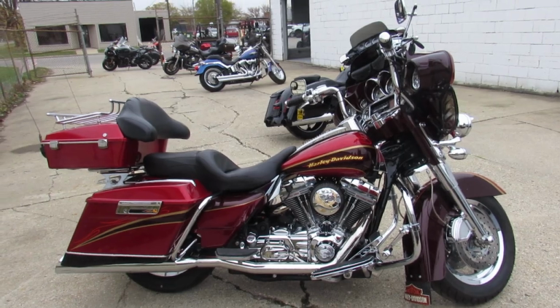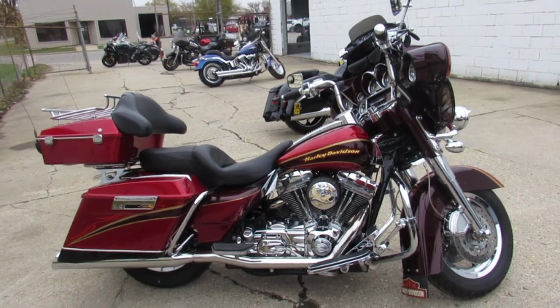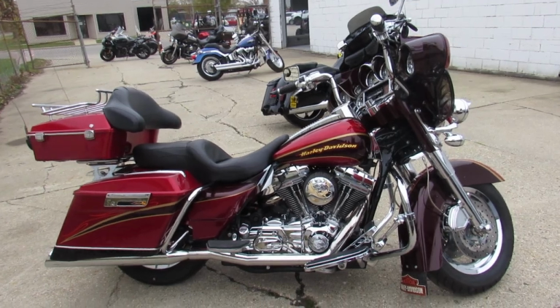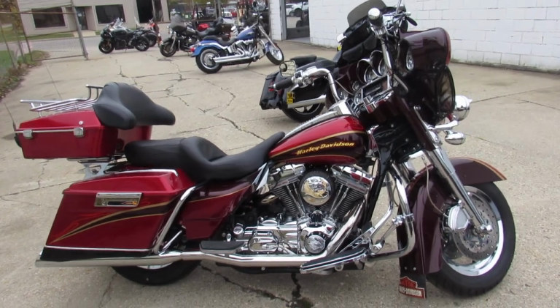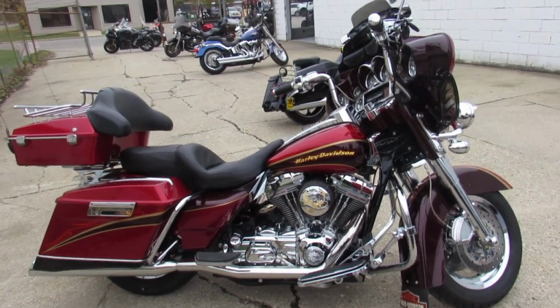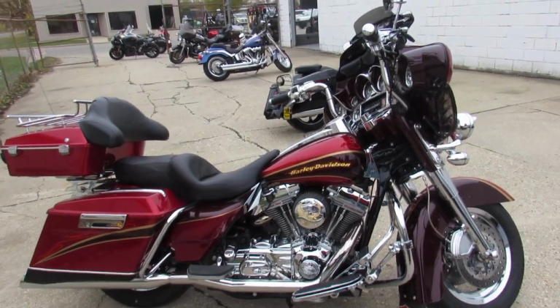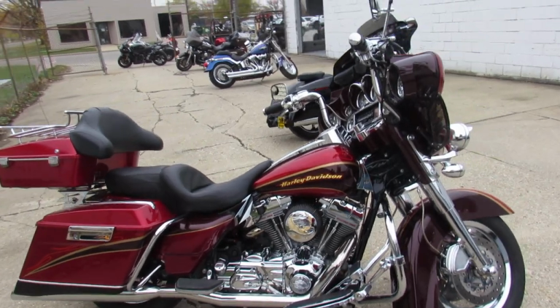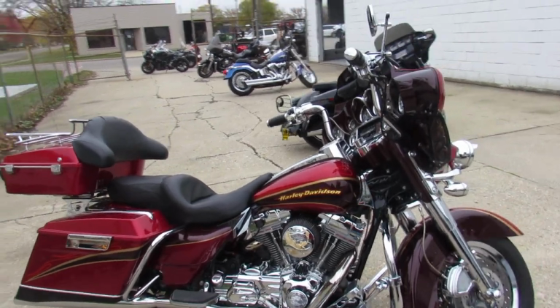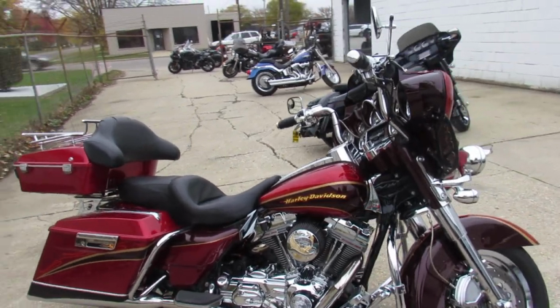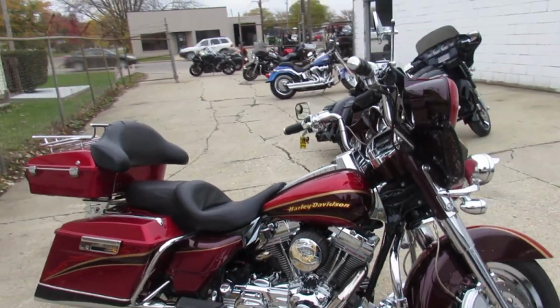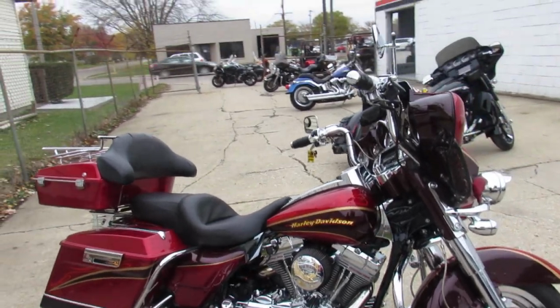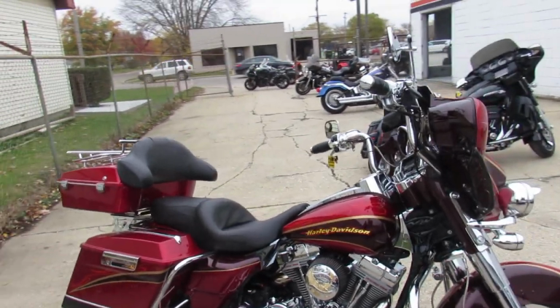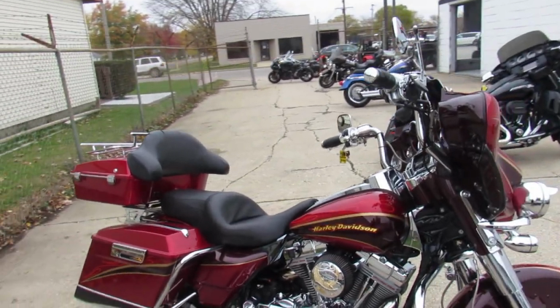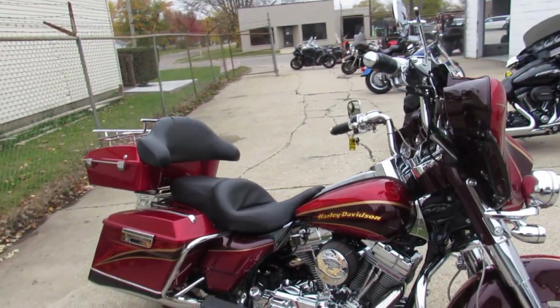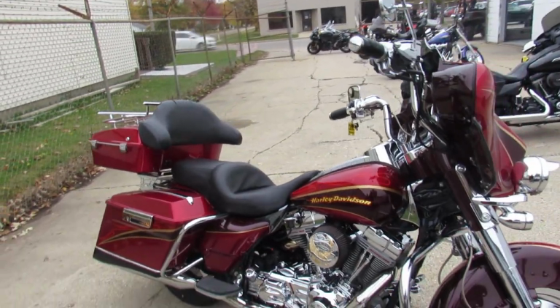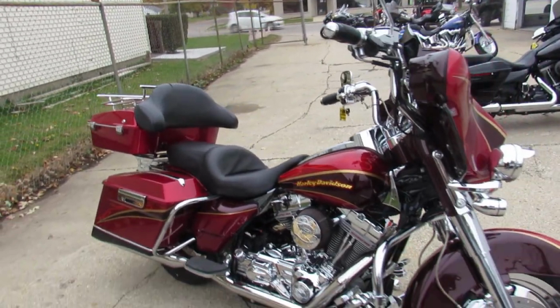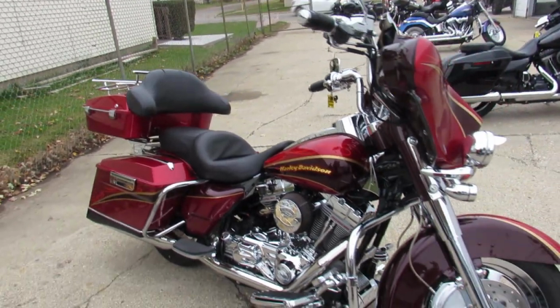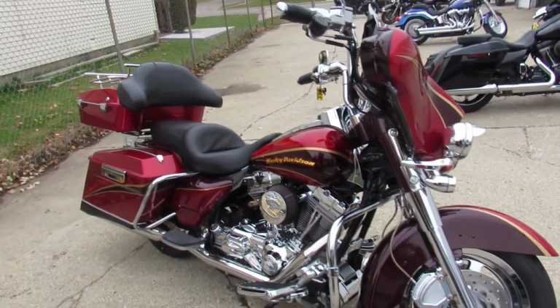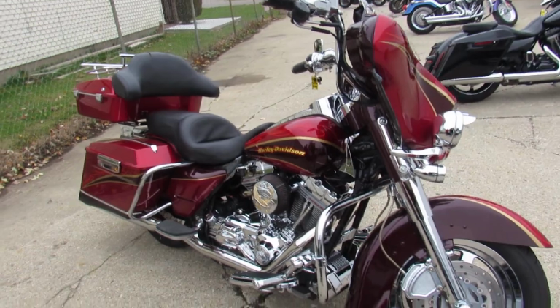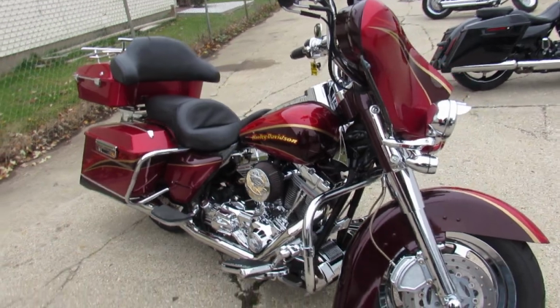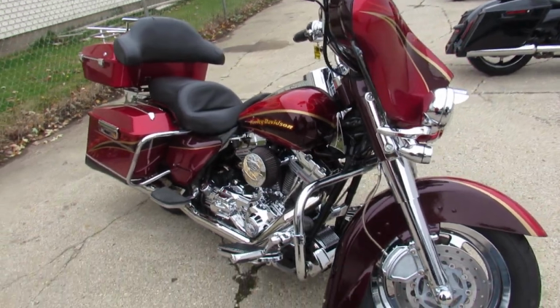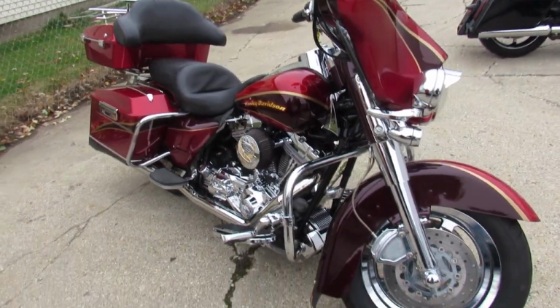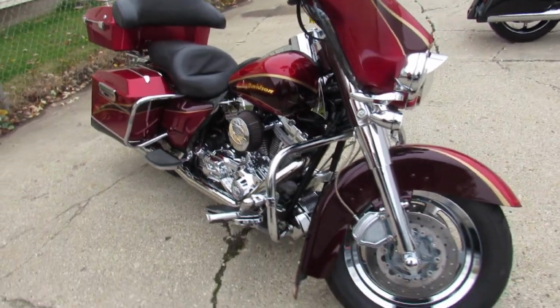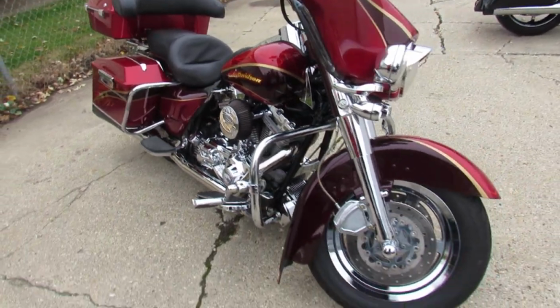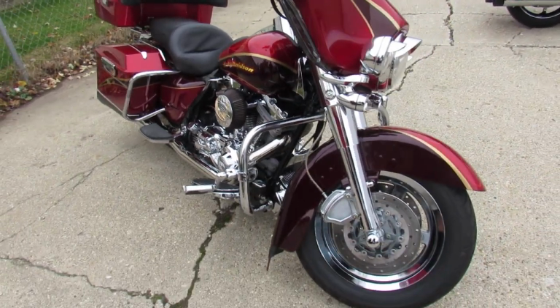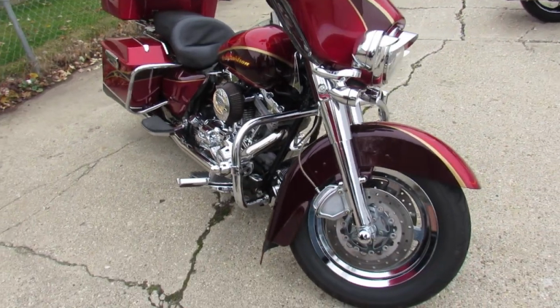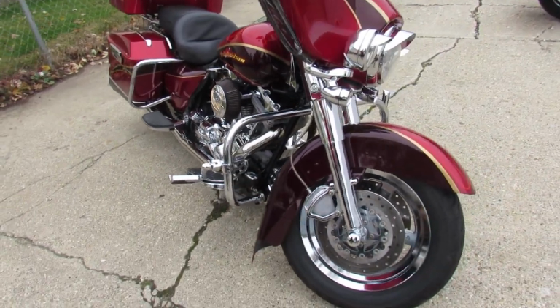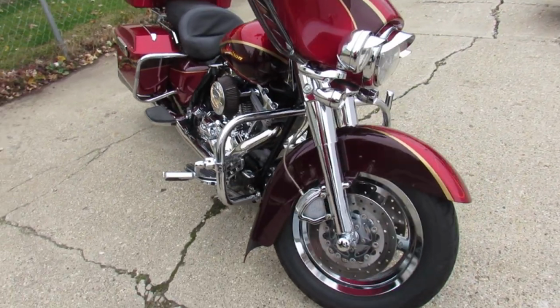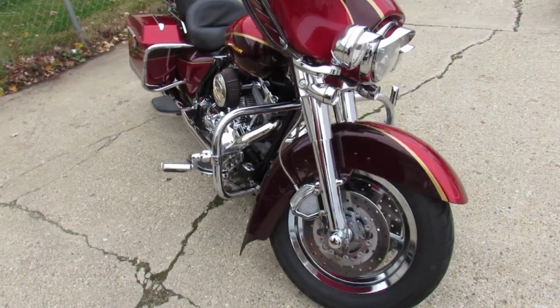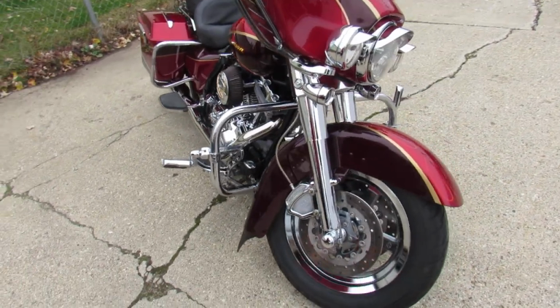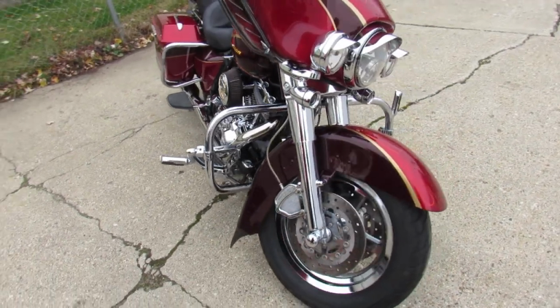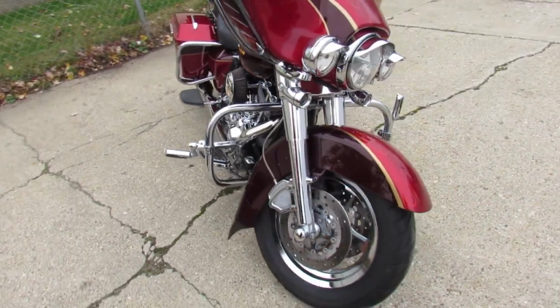Hey guys, ApprovalPowerSports.com here doing some videos on the used Harleys, over 300 in stock. You're not going to want to miss this one guys, check out the video.